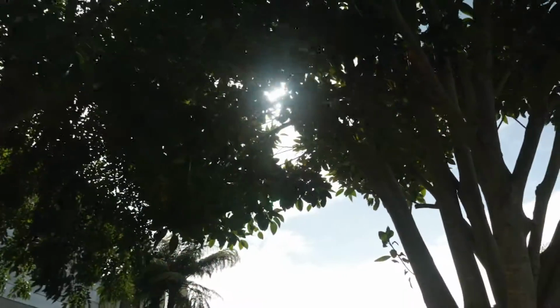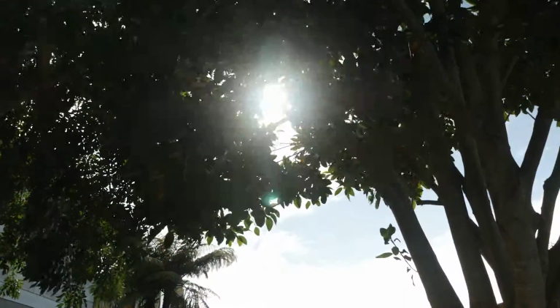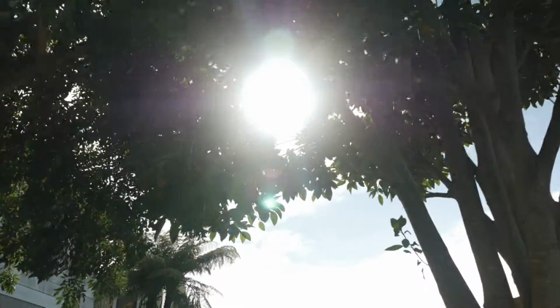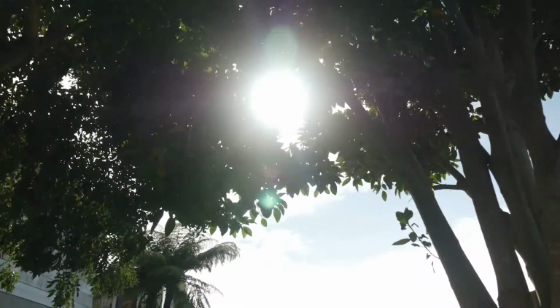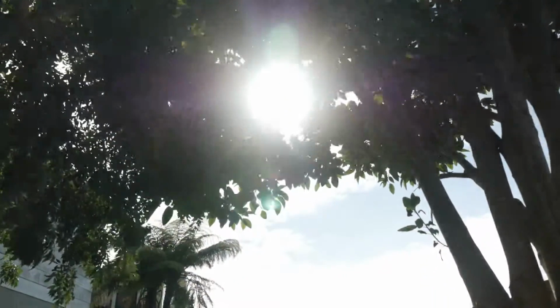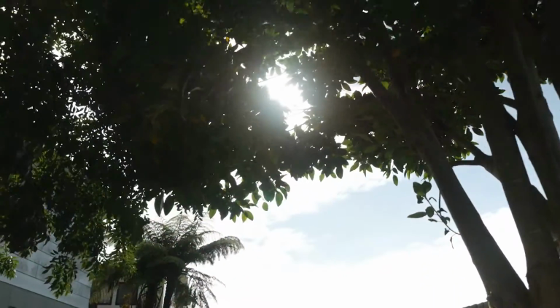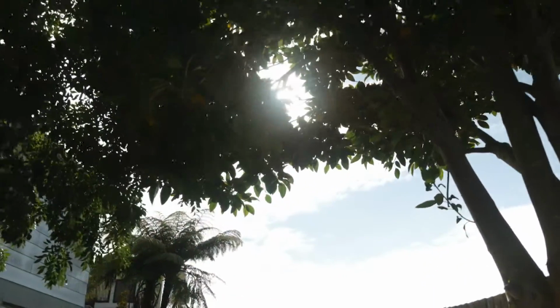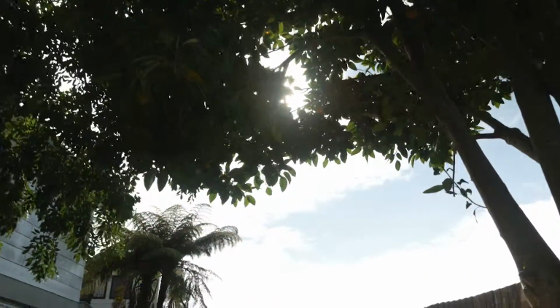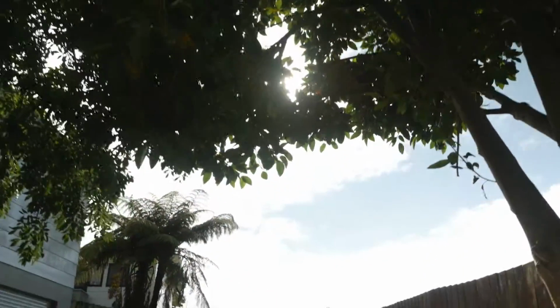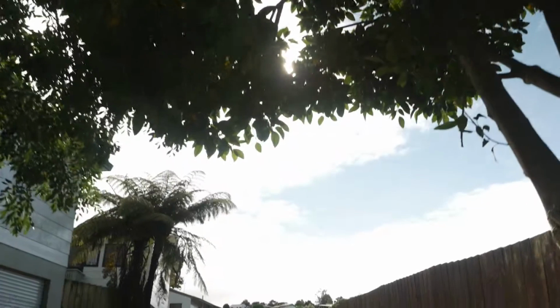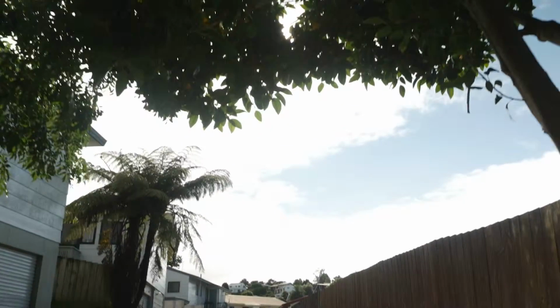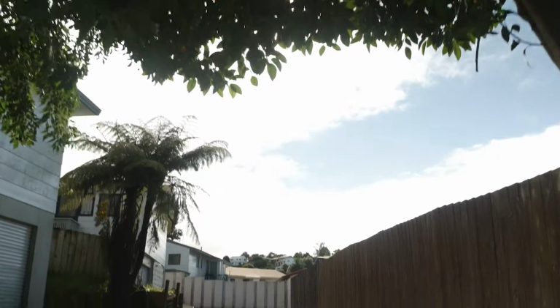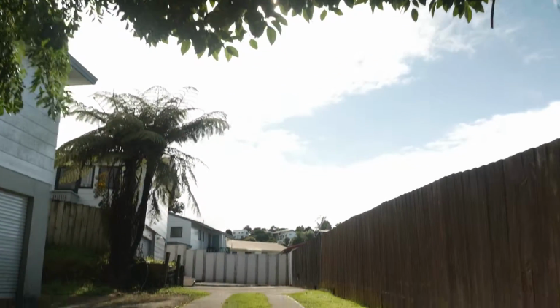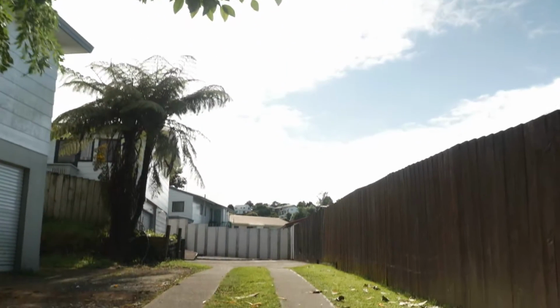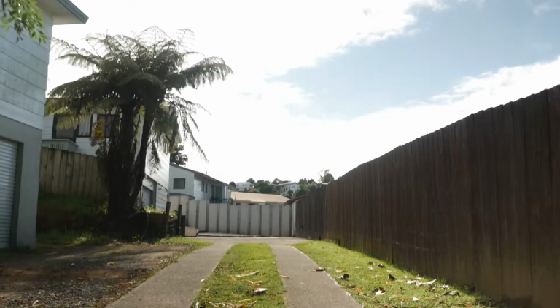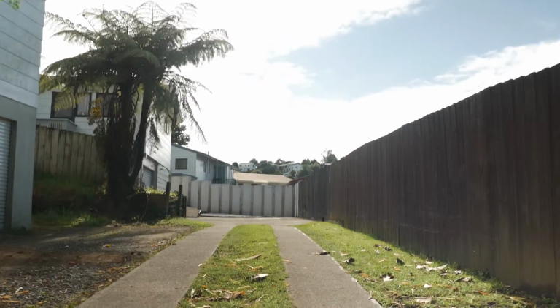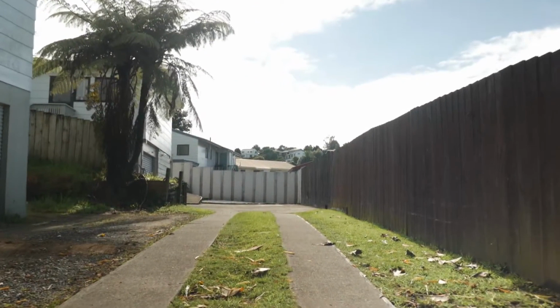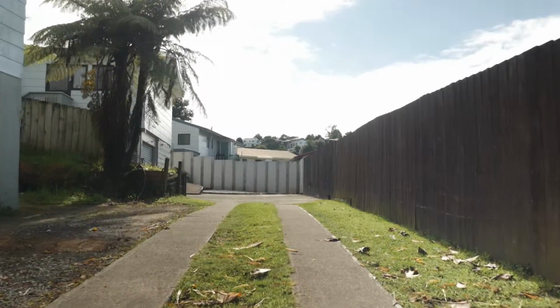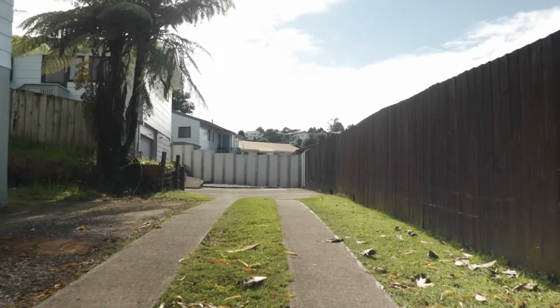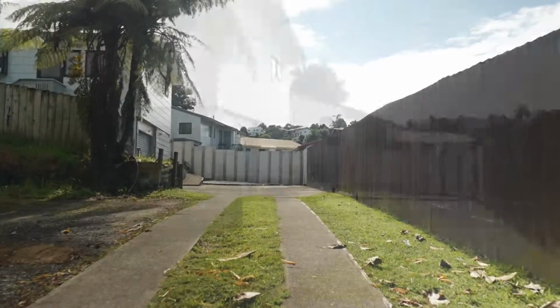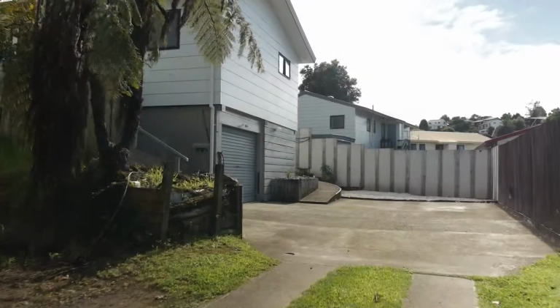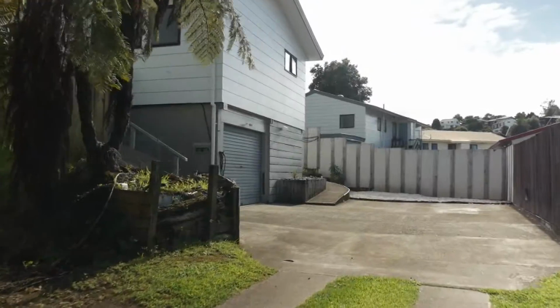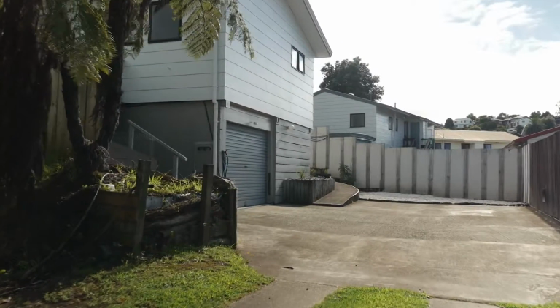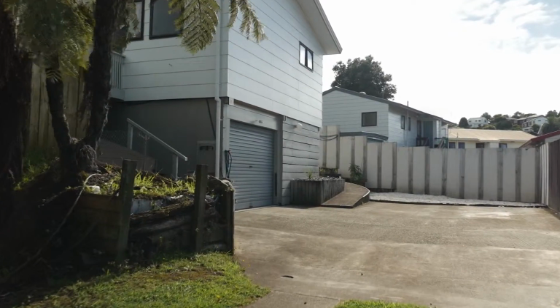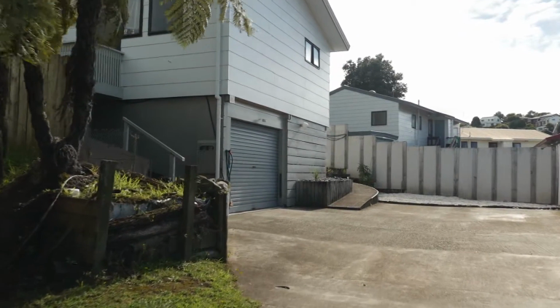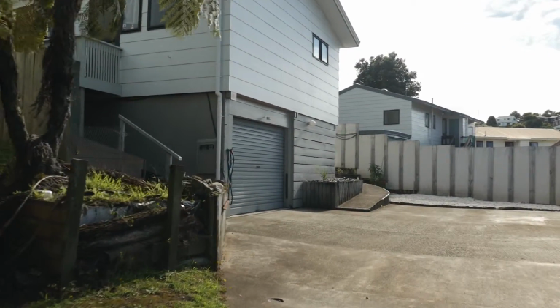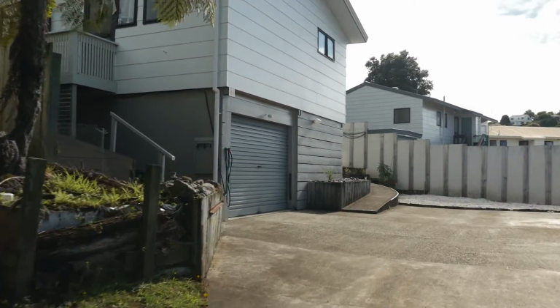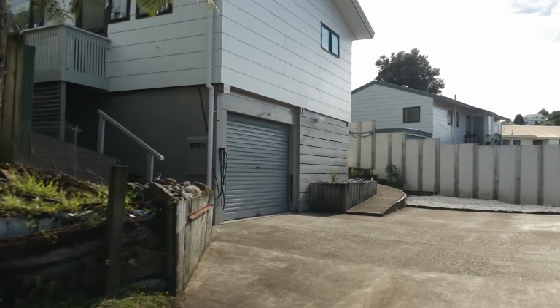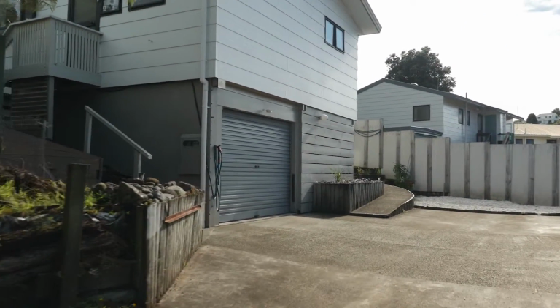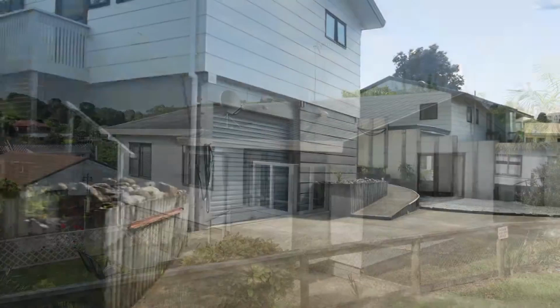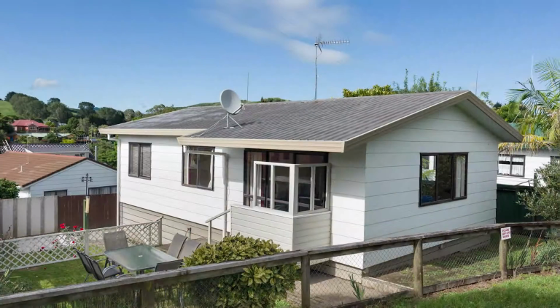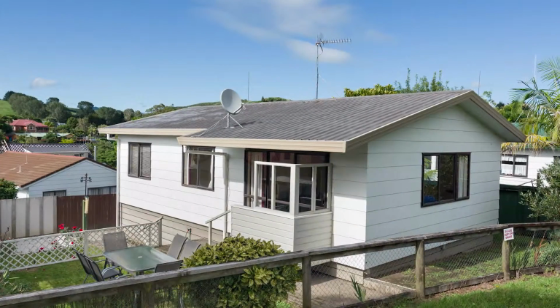This tranquil home is set to impress from the moment you arrive. Tucked off the road, the property offers a generous size site with a well-appointed two-bedroom, single-bathroom home.